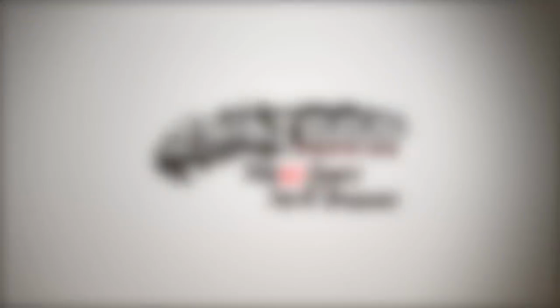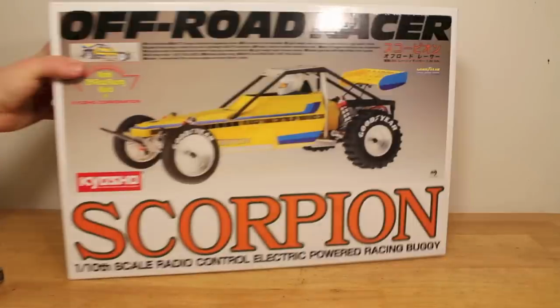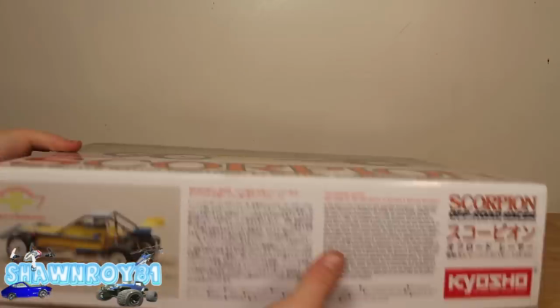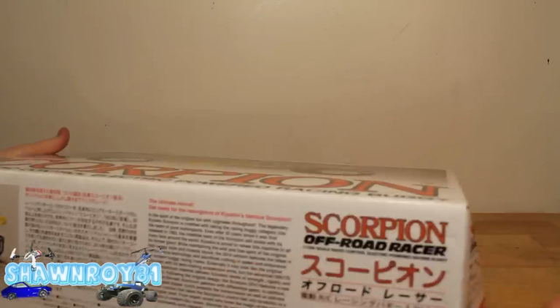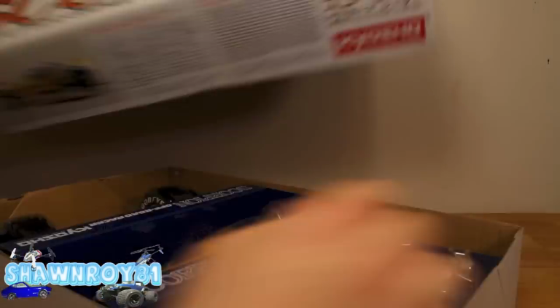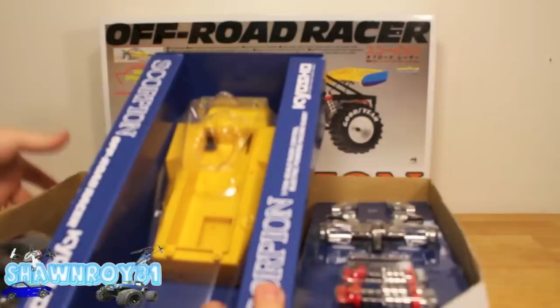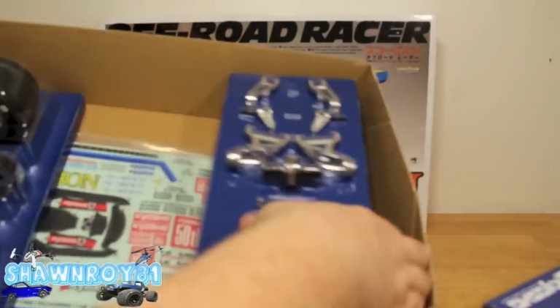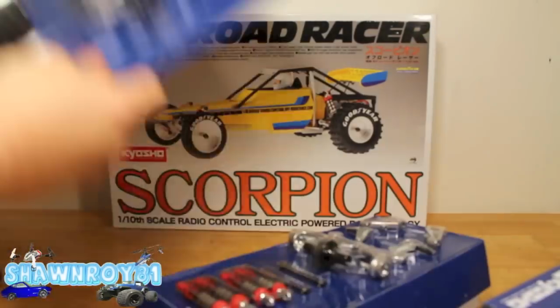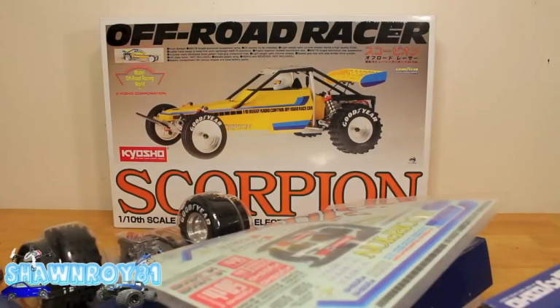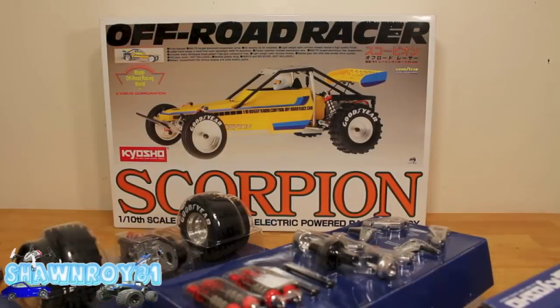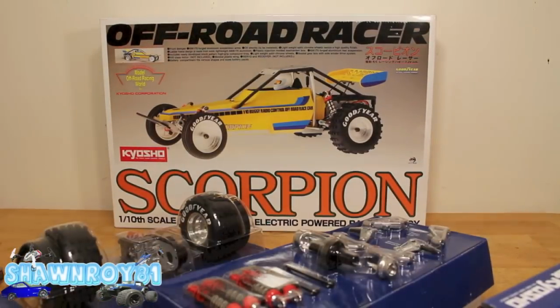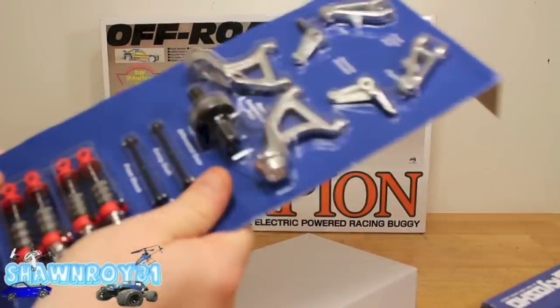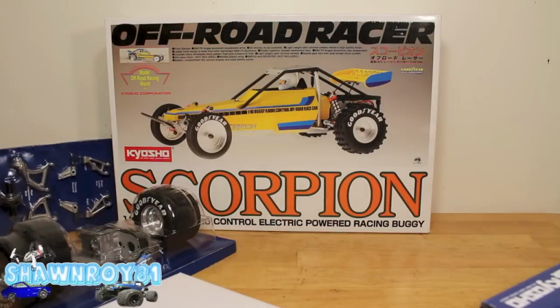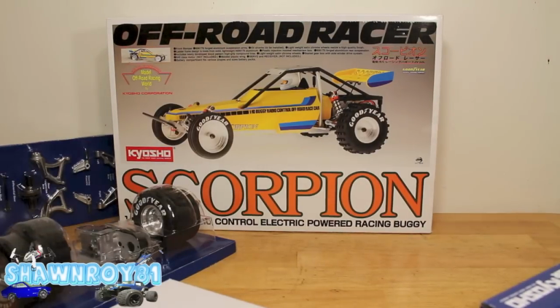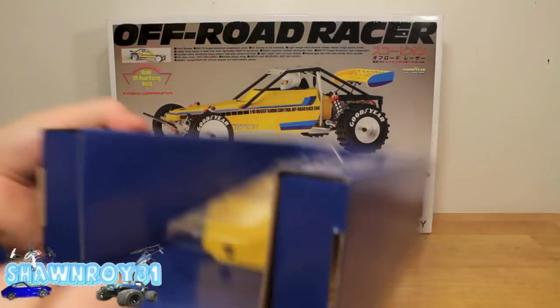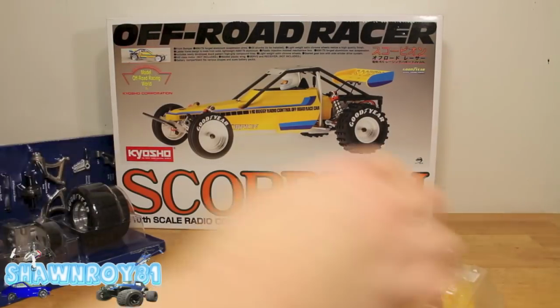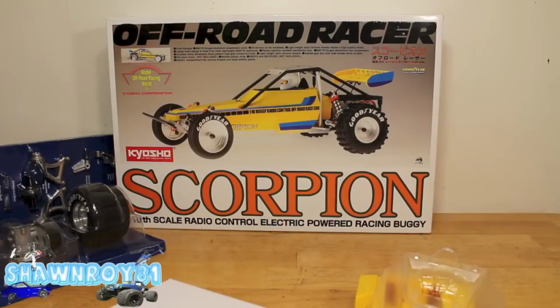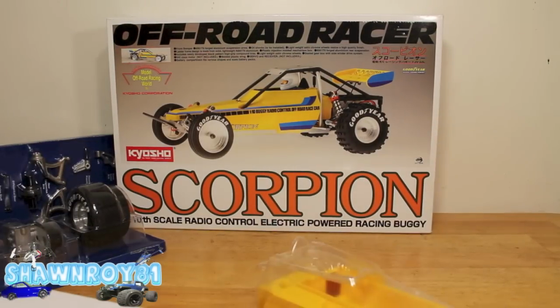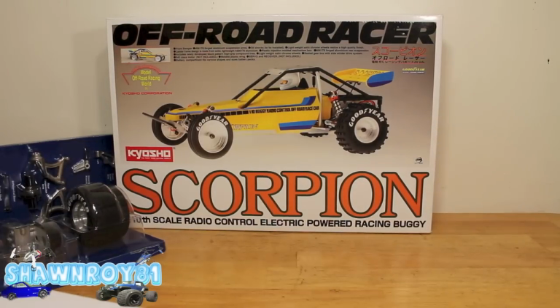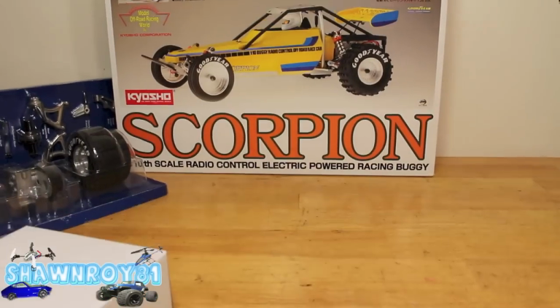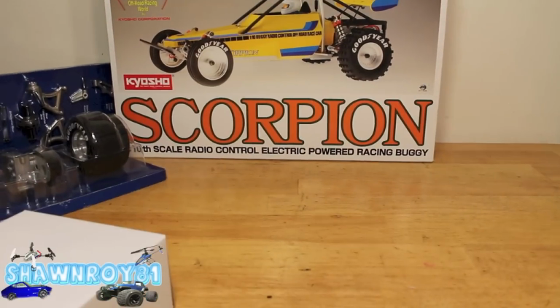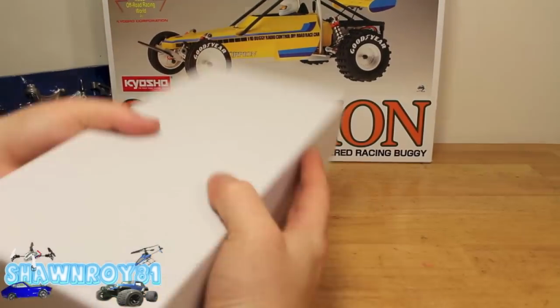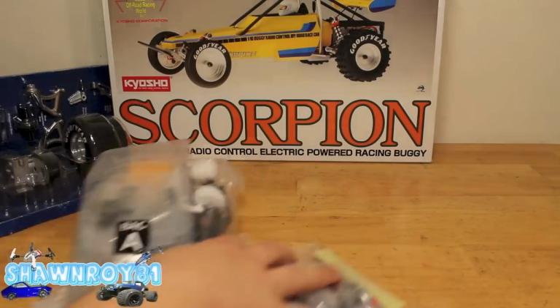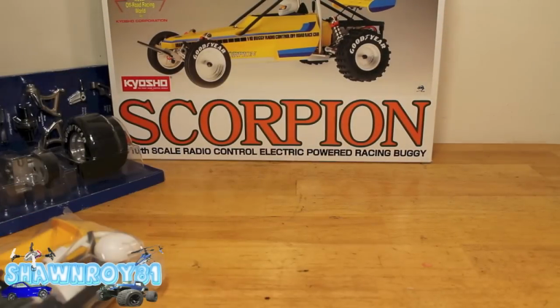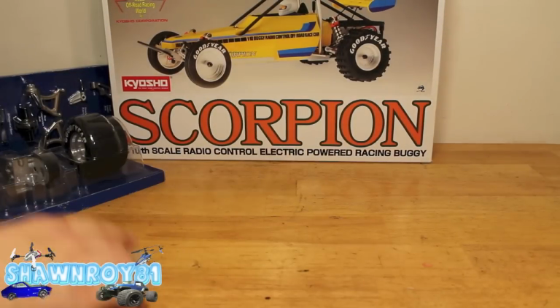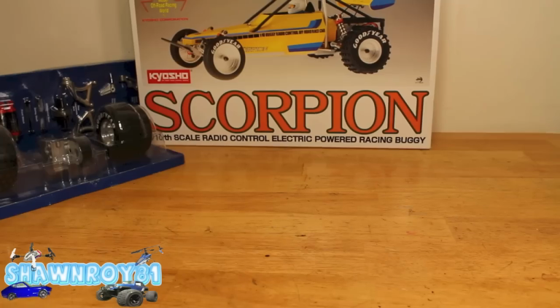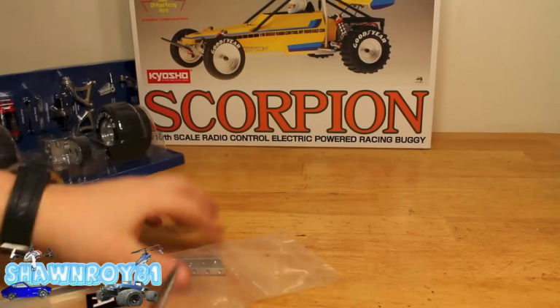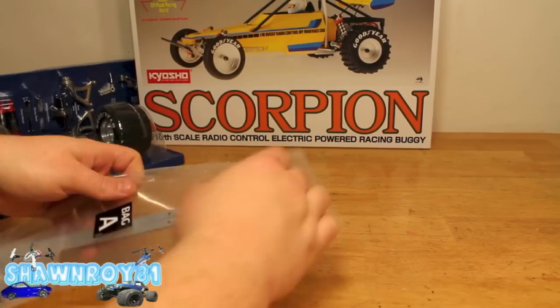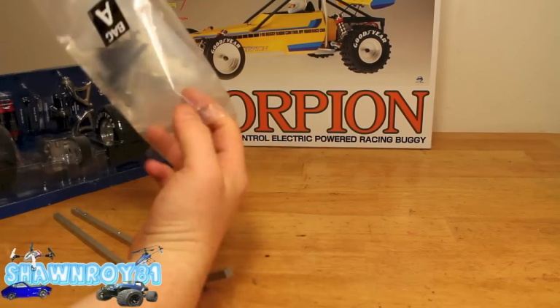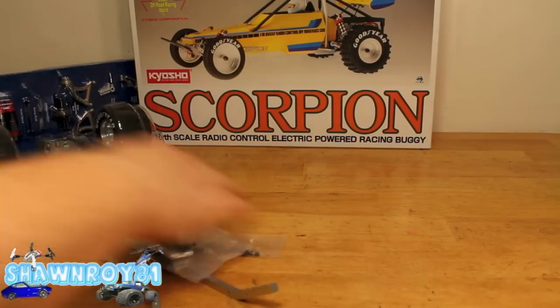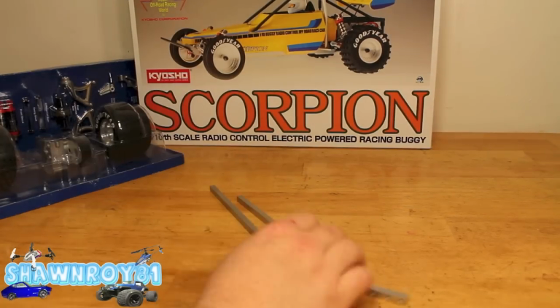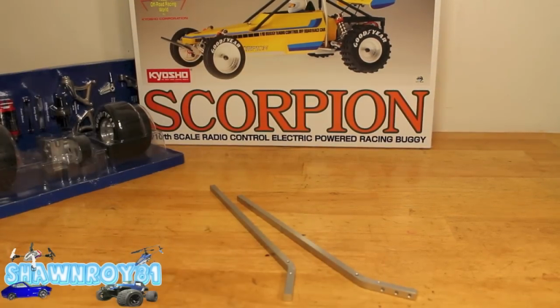It's been a while since the unboxing — now it's time to crack into the build on the Kyosho Scorpion. First, we get everything out of the package and get ourselves ready for the build.